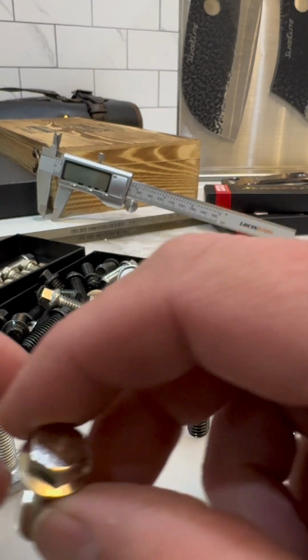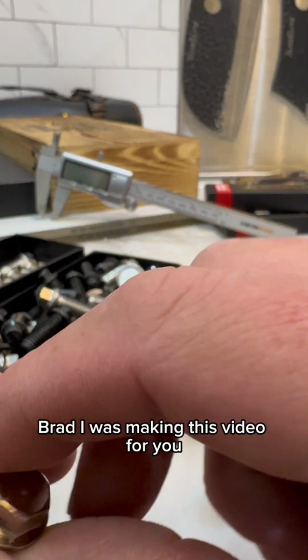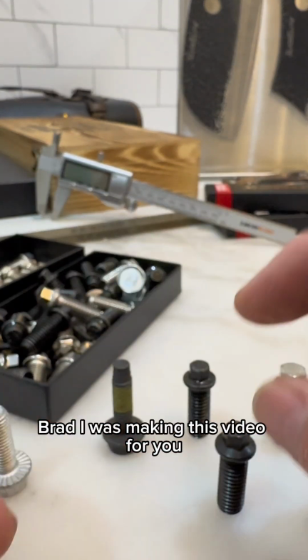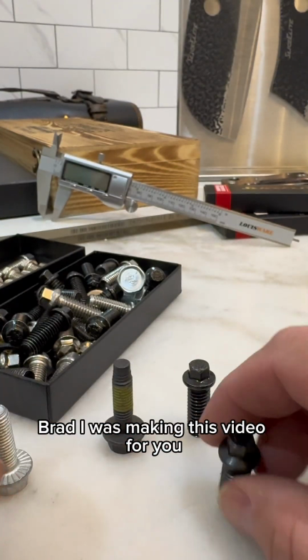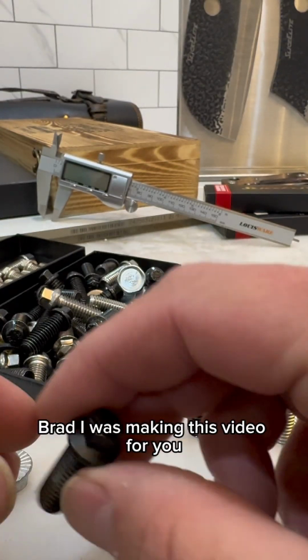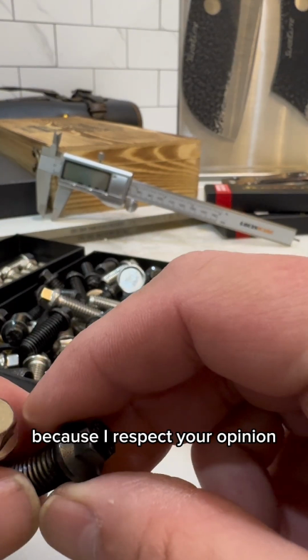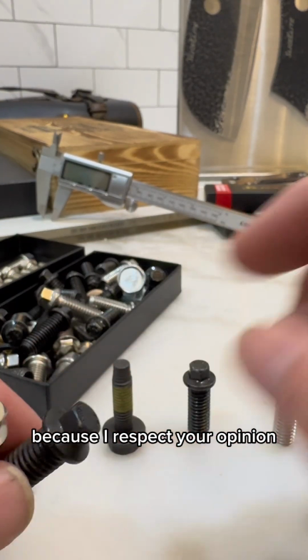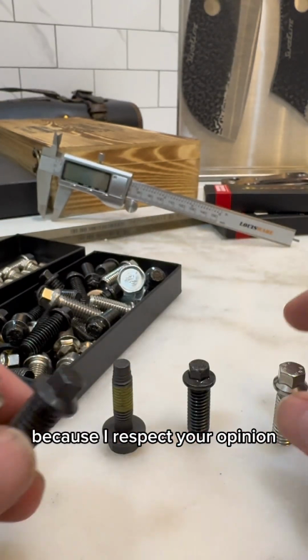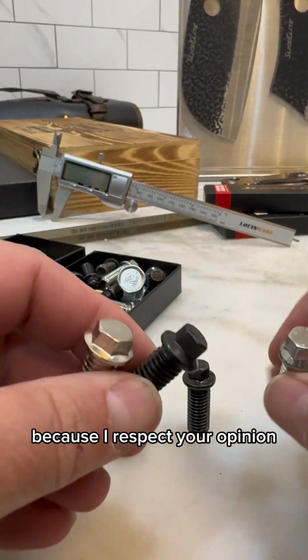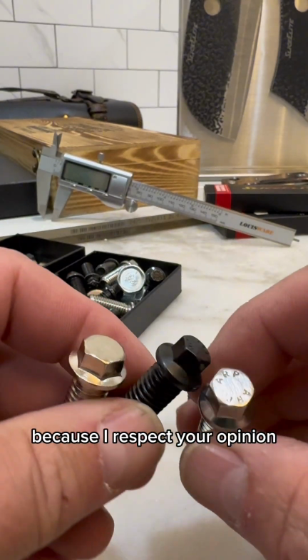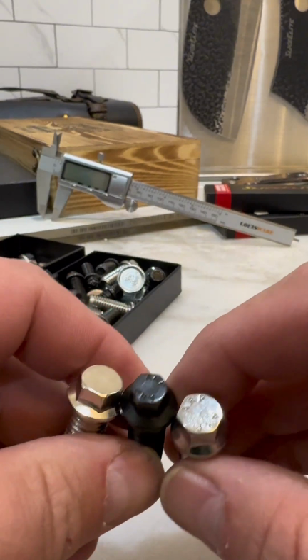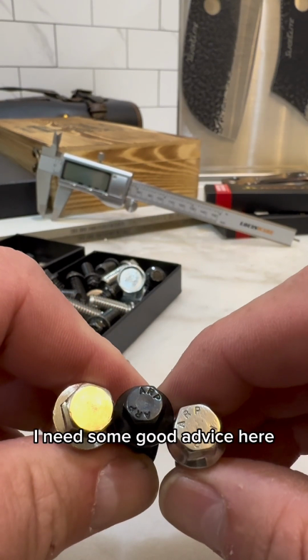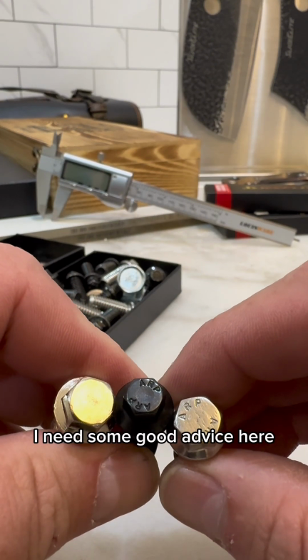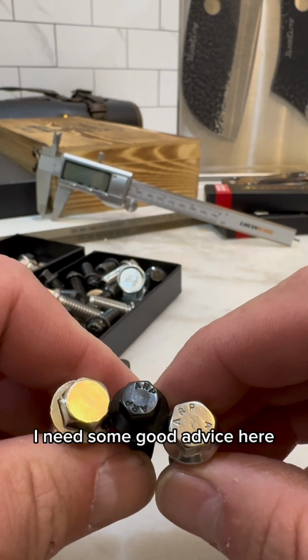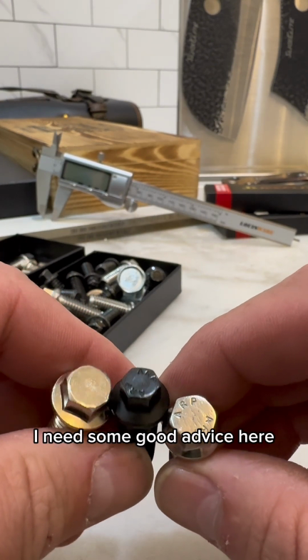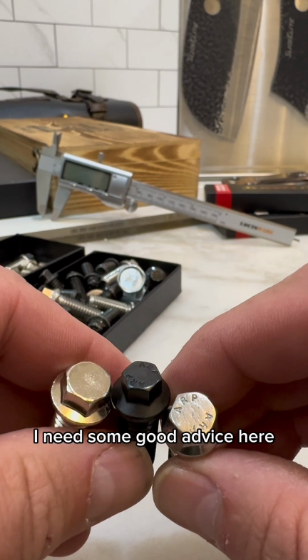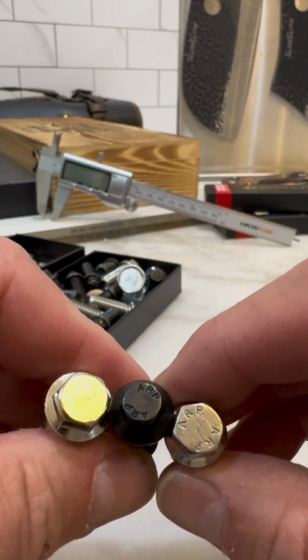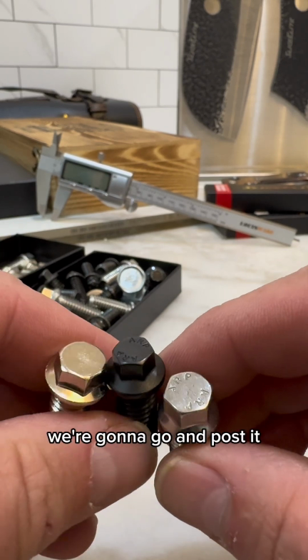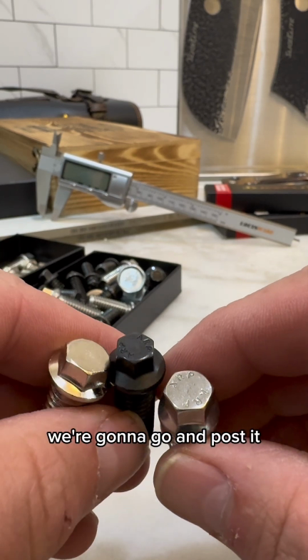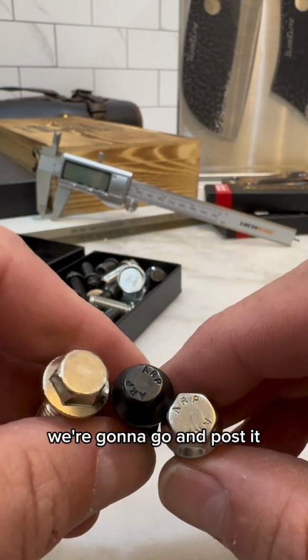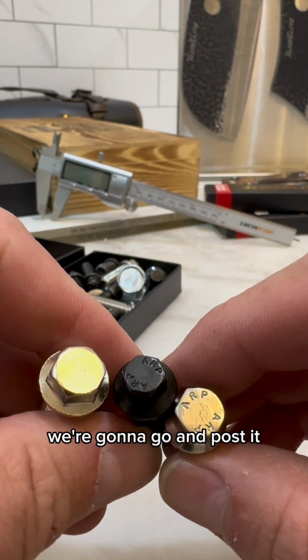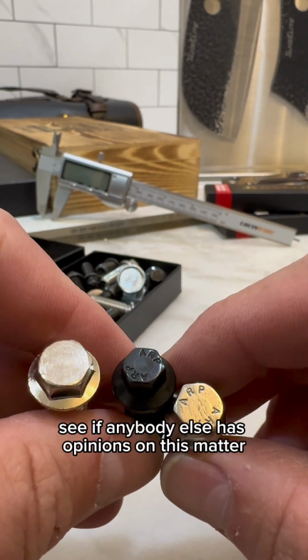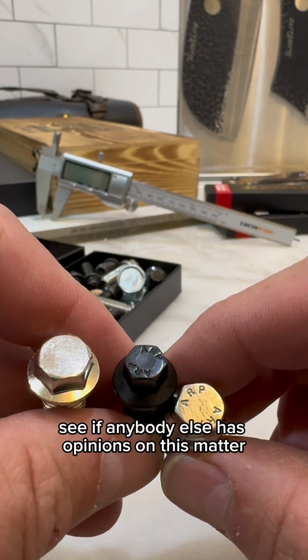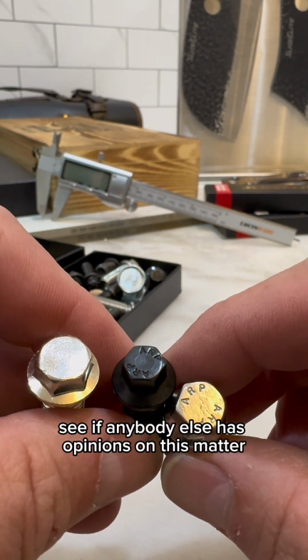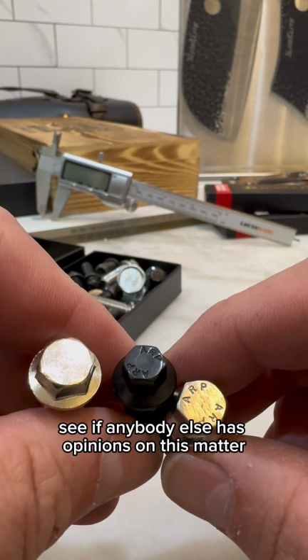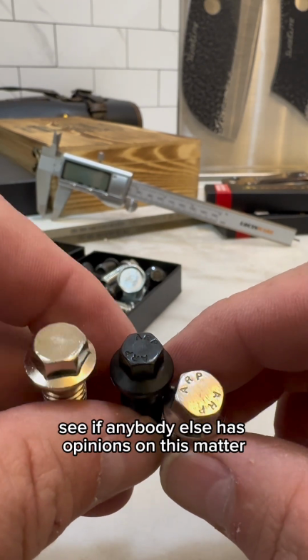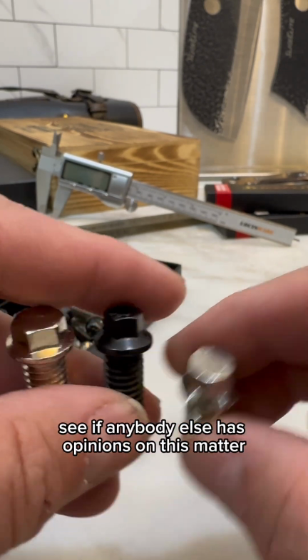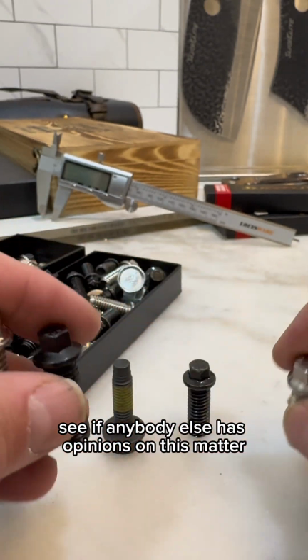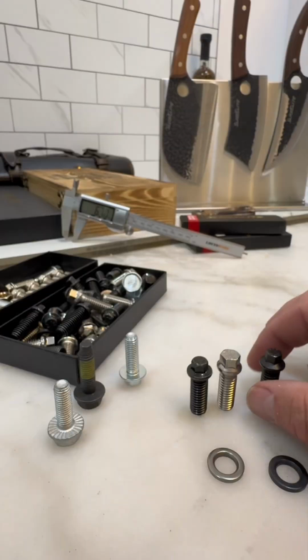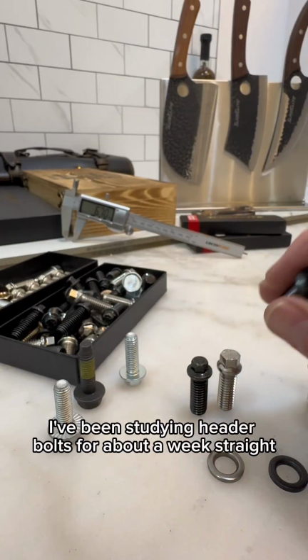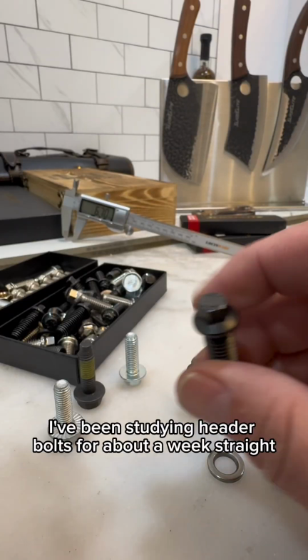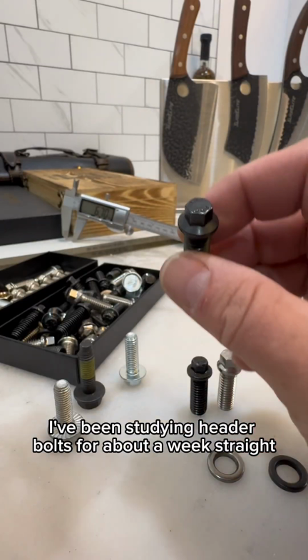Brad, I was making this video for you because I respect your opinion and I need some good advice here. We're gonna go ahead and post it and see if anybody else has opinions on this matter. I've been studying header bolts for about a week straight trying to understand what's going on here.